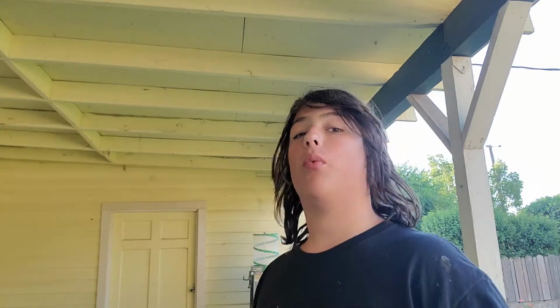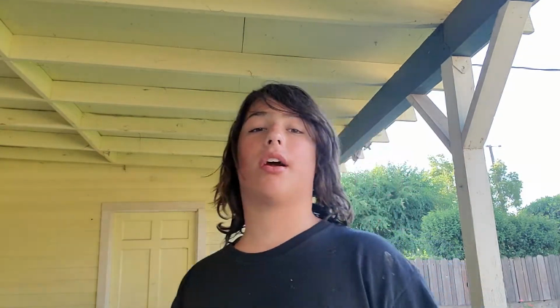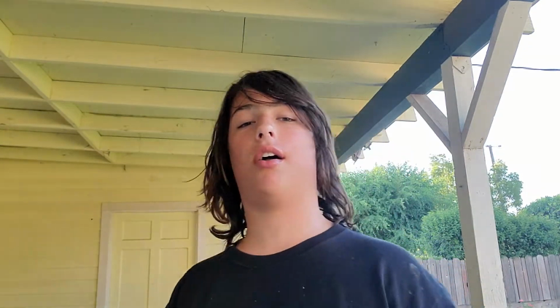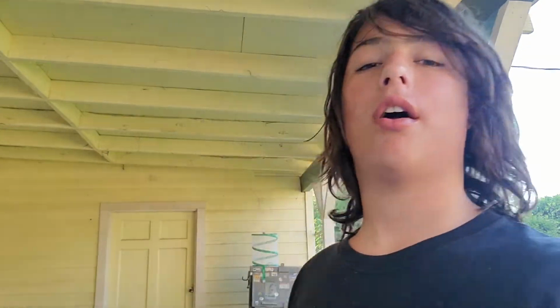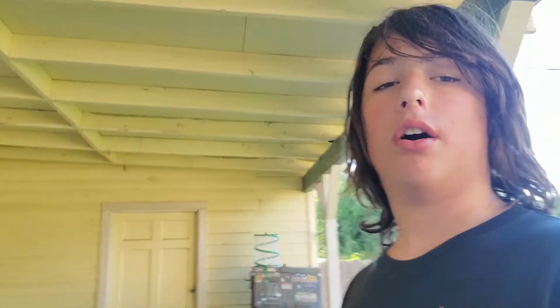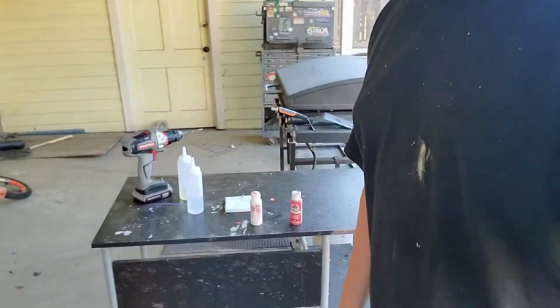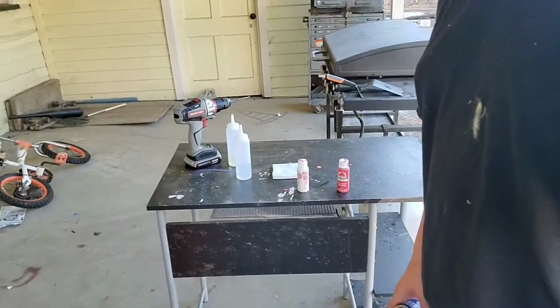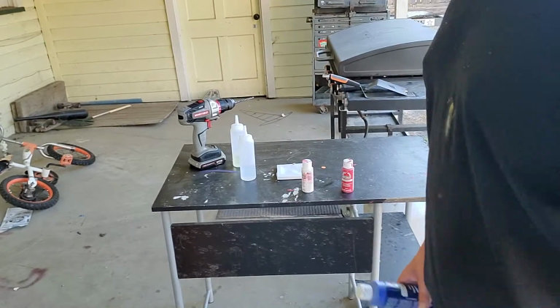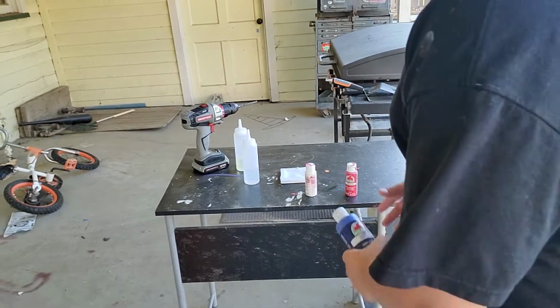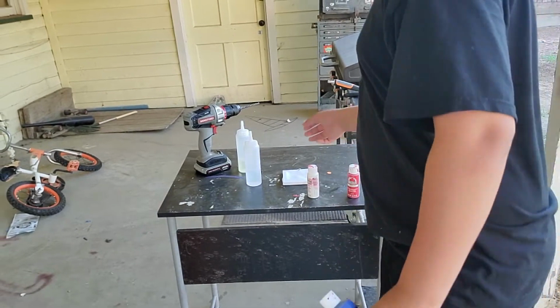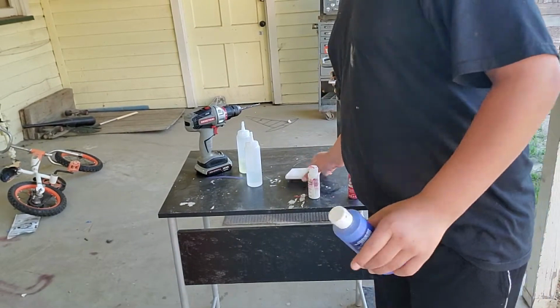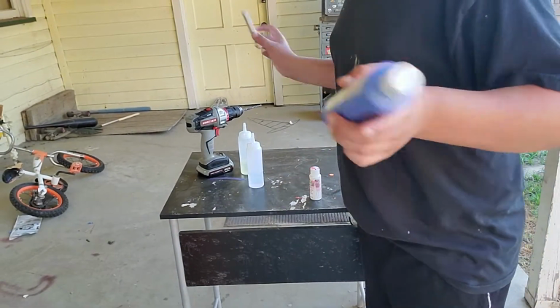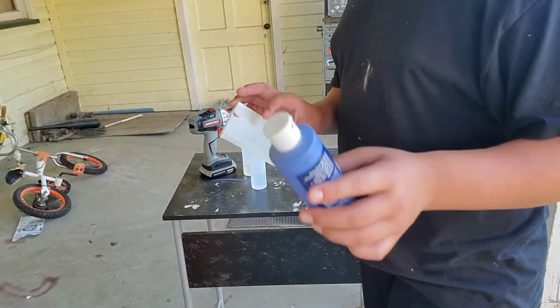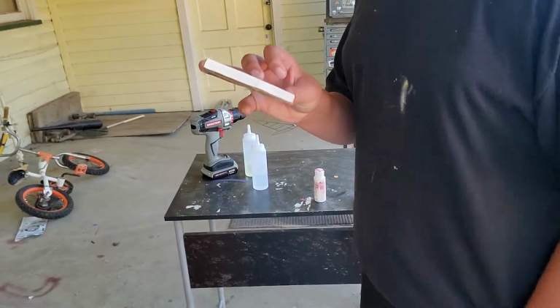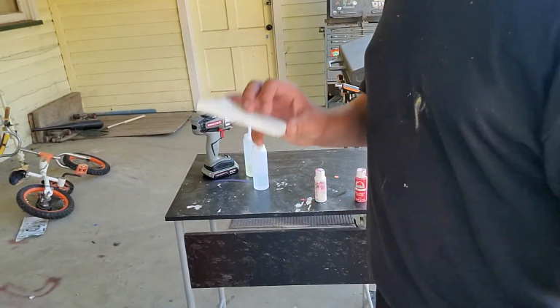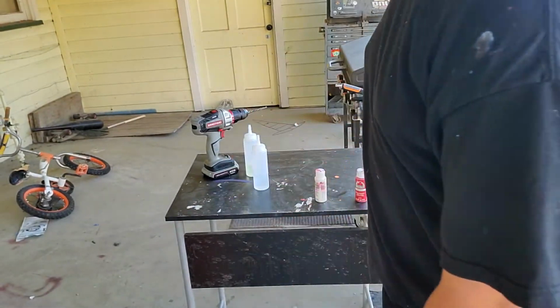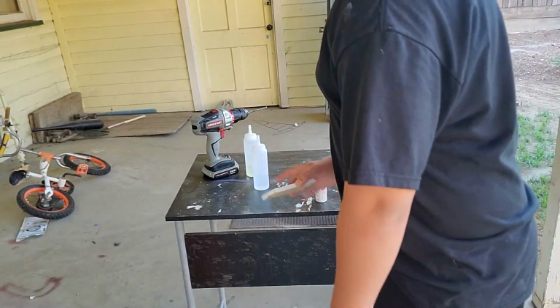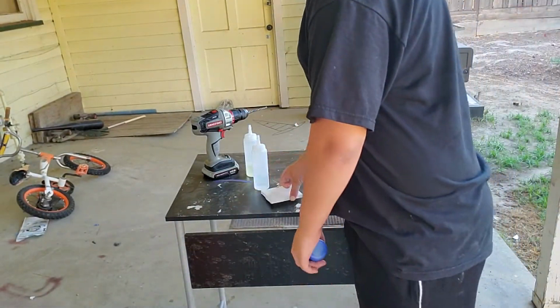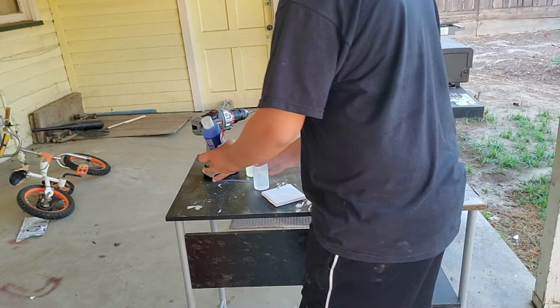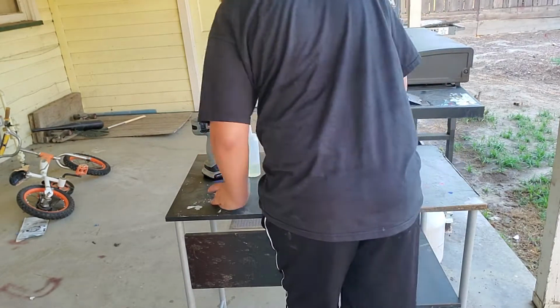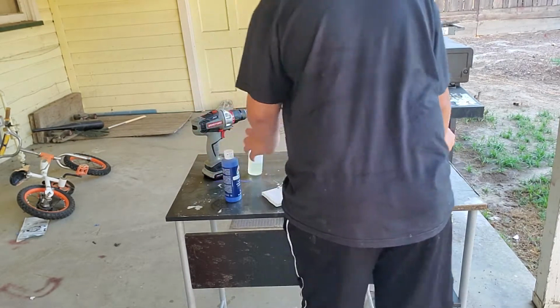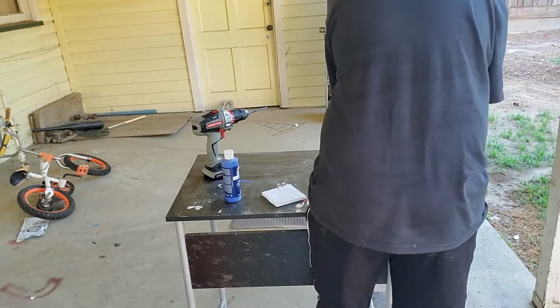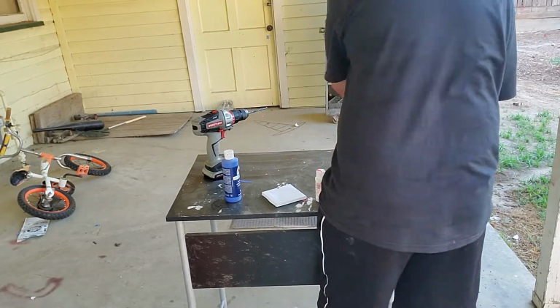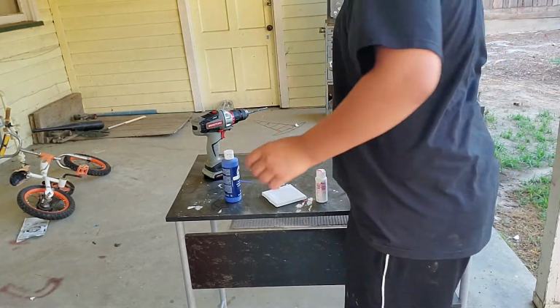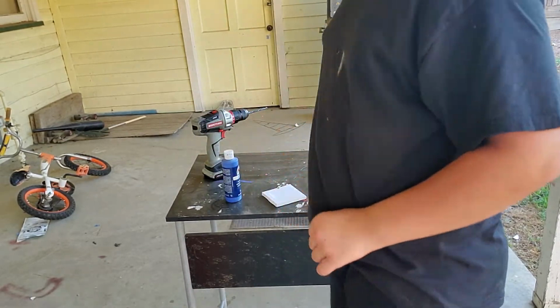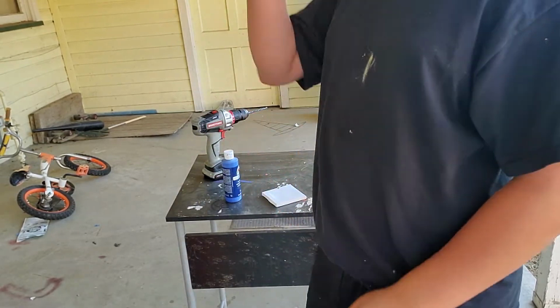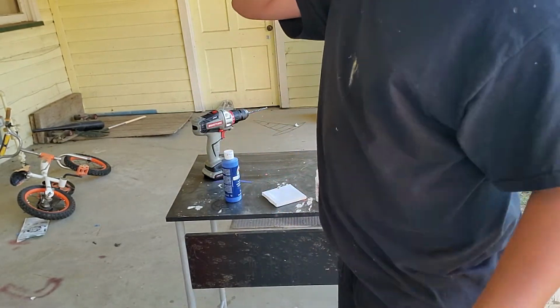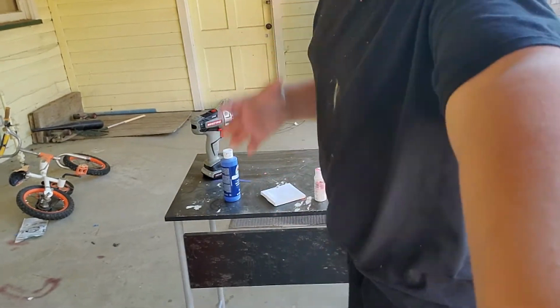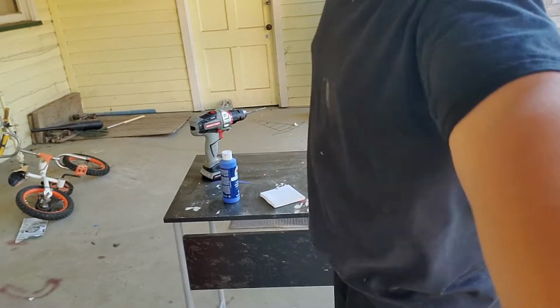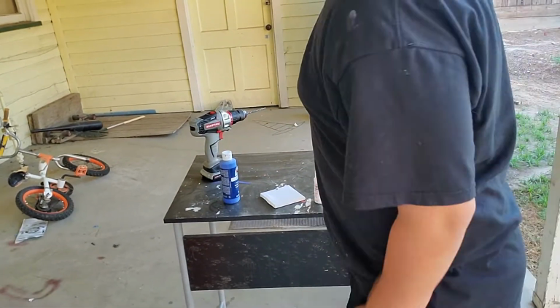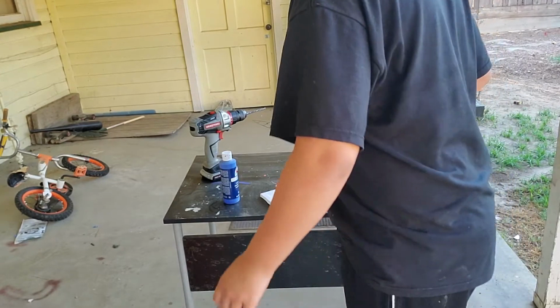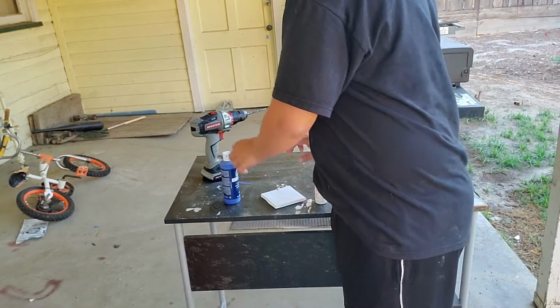We're doing a — let me actually put you down. We are doing, it's a thing called spin art. I picked this up and I've already done a couple of things with them. I'll have to show you that in a video.